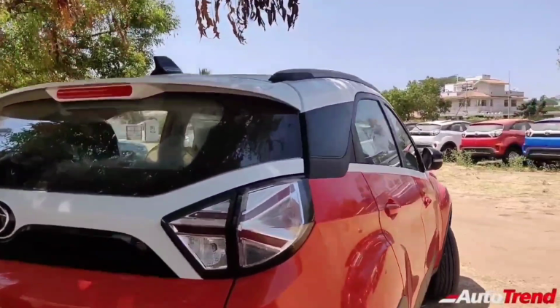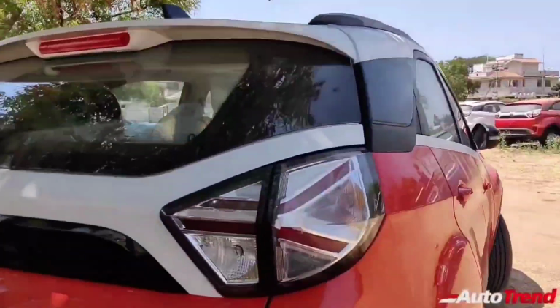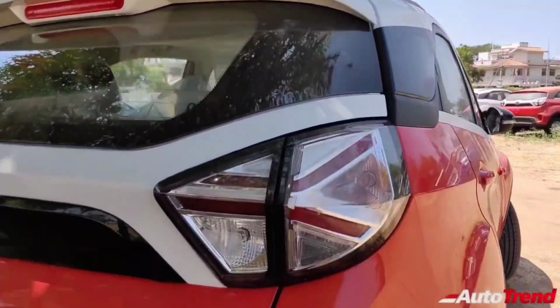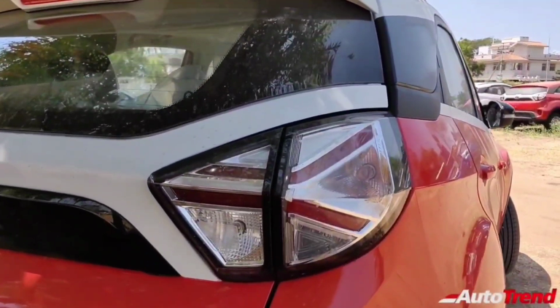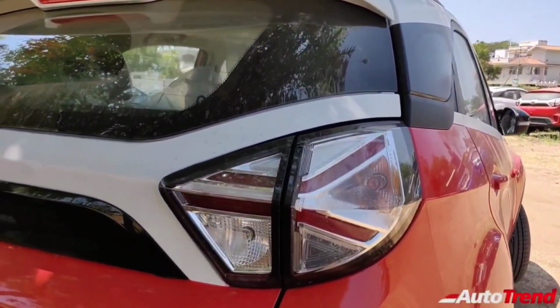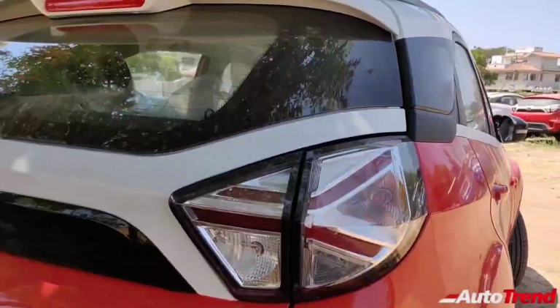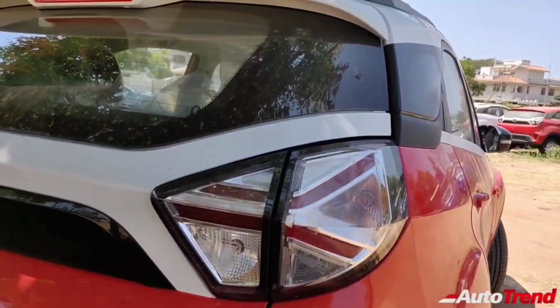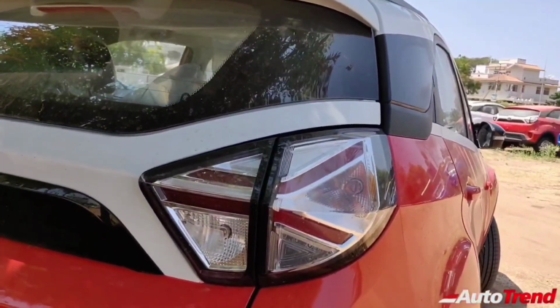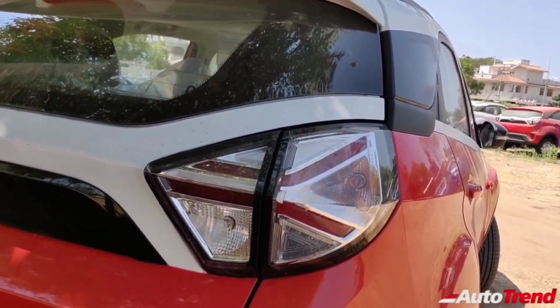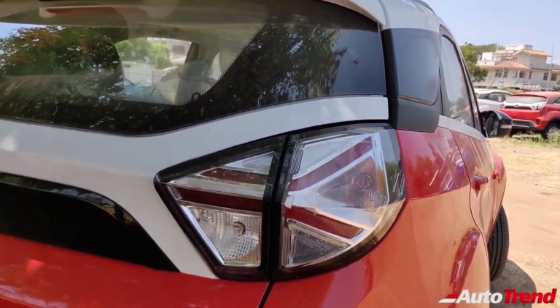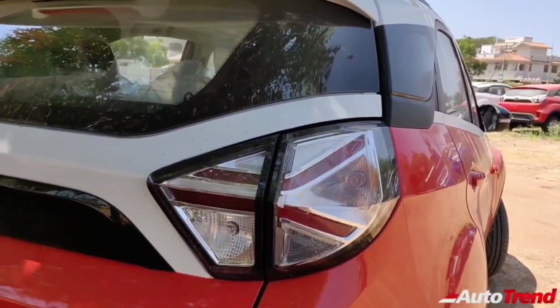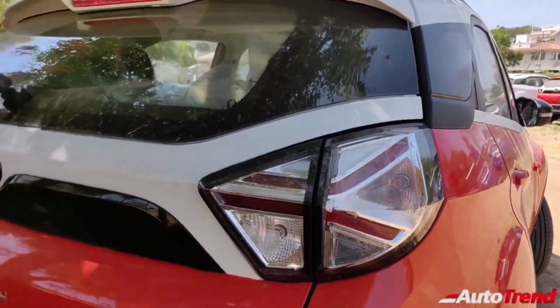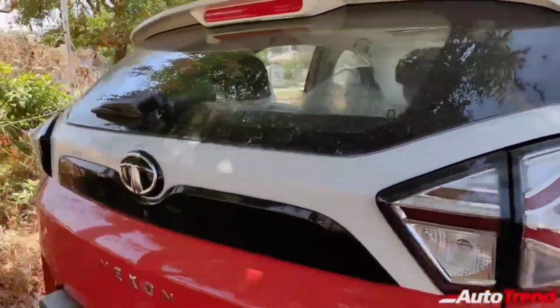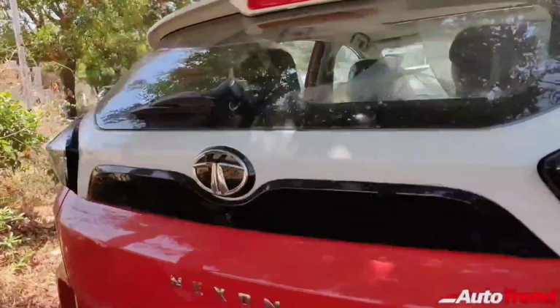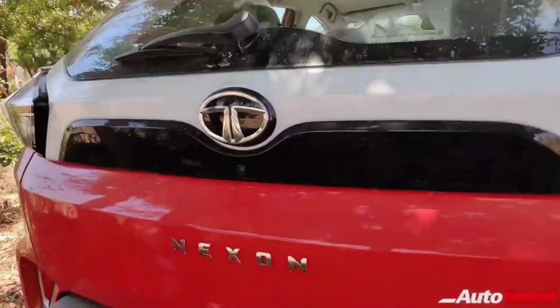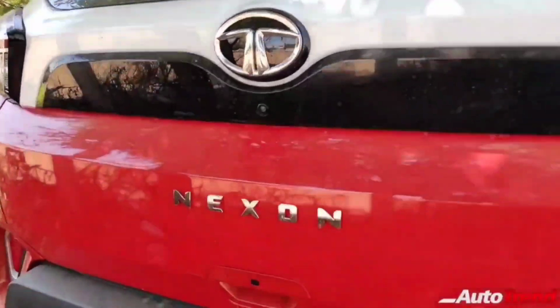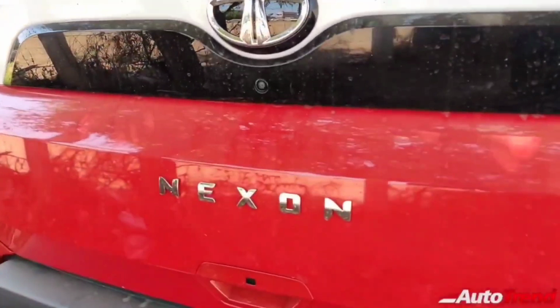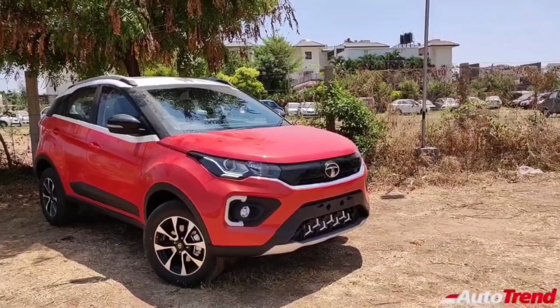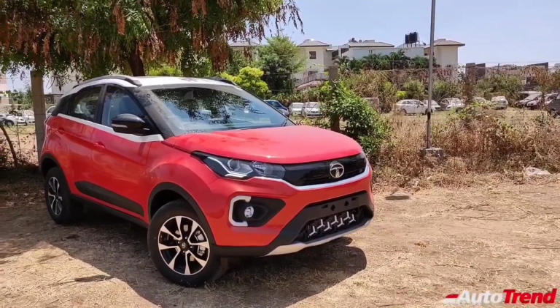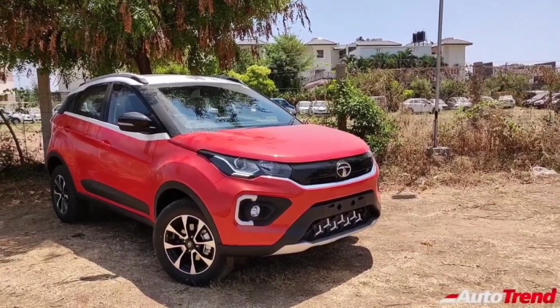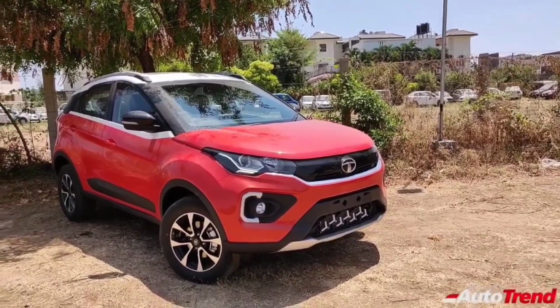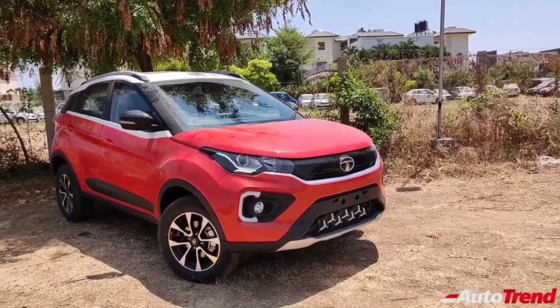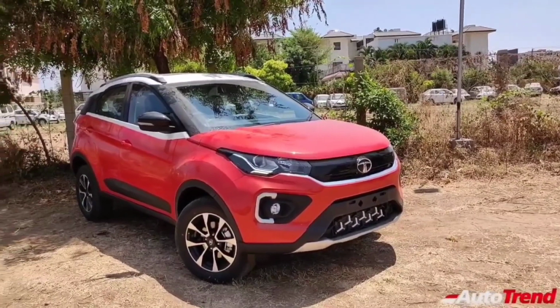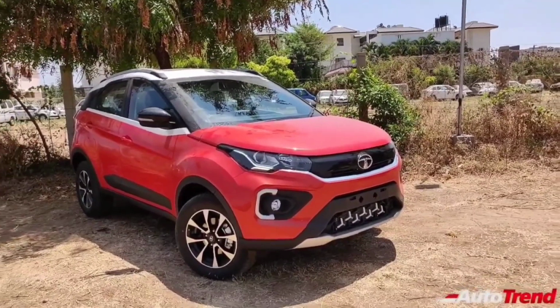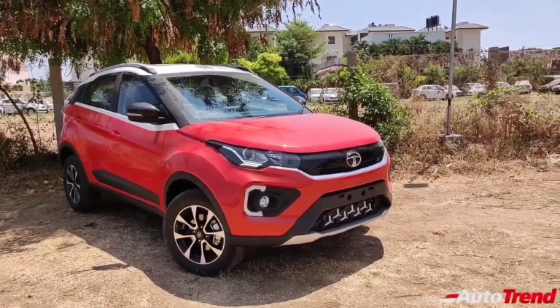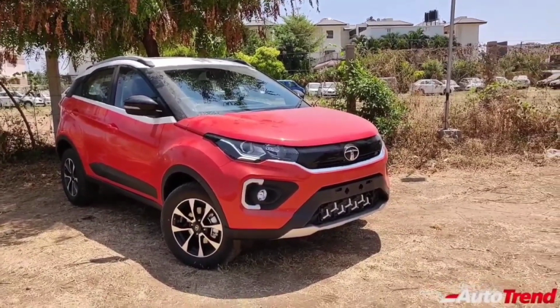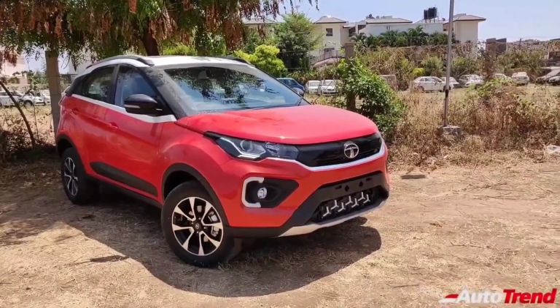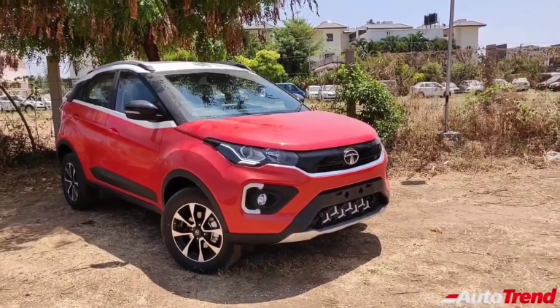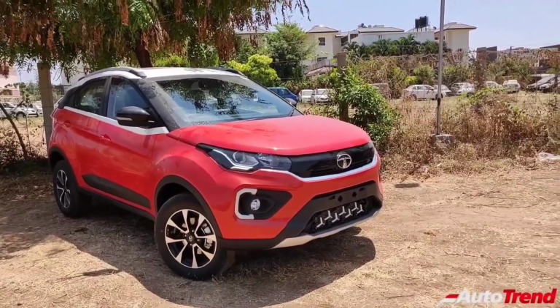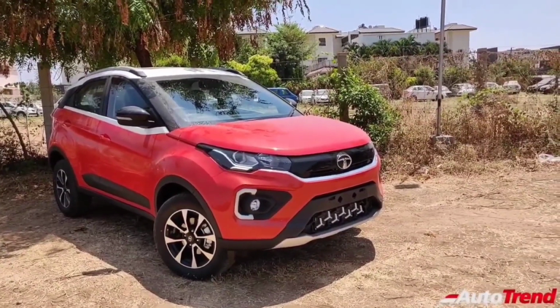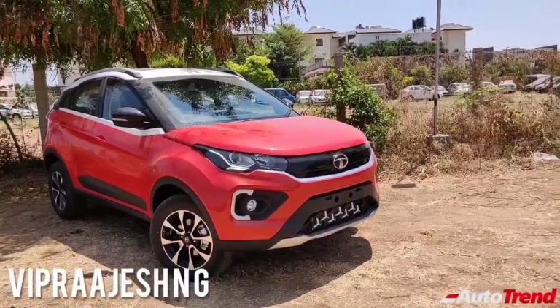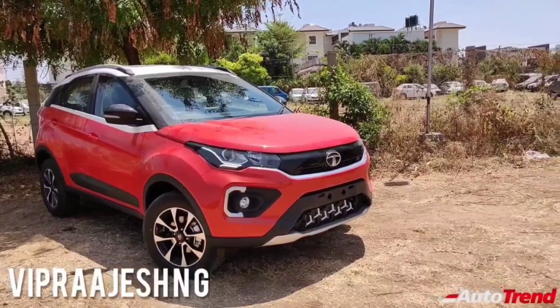So that was all about the newly launched XZ Plus S variant of the new Tata Nexon. Do let me know in the comment section below what you think about this new XZ Plus S variant of the Tata Nexon. Meanwhile, this is Vip Rajesh signing off. See you in another video. Thank you for watching.